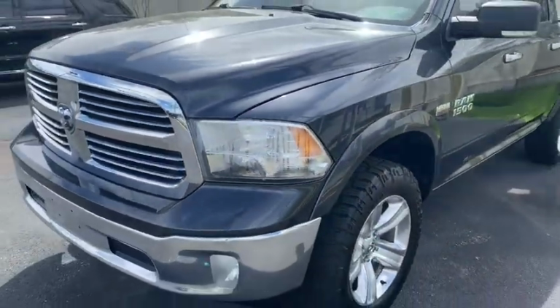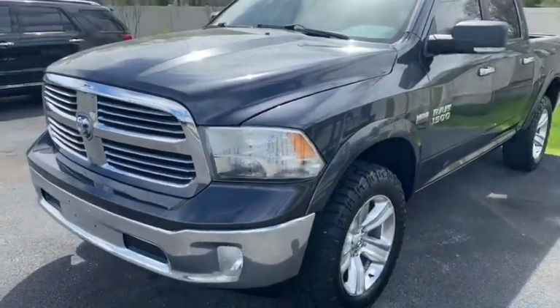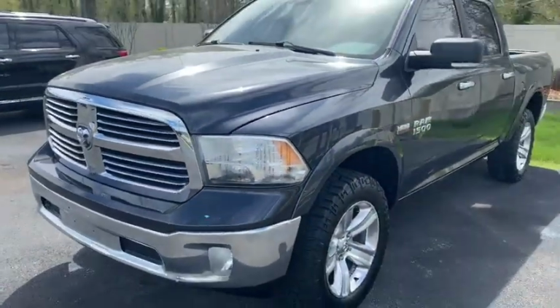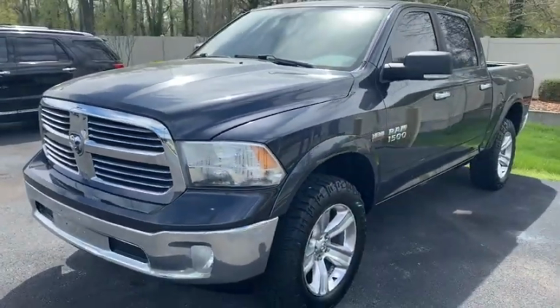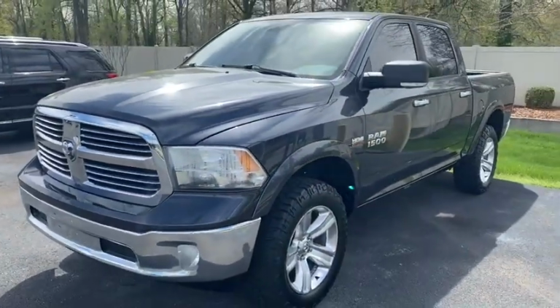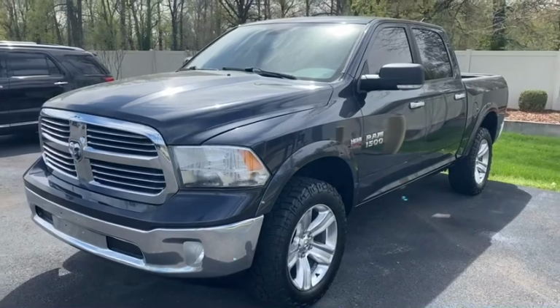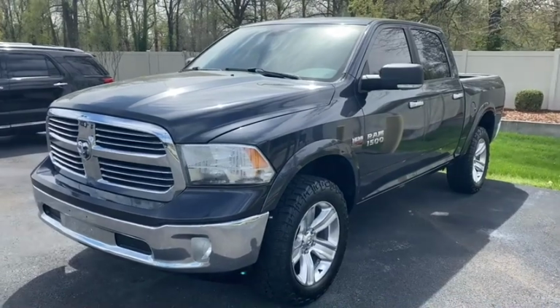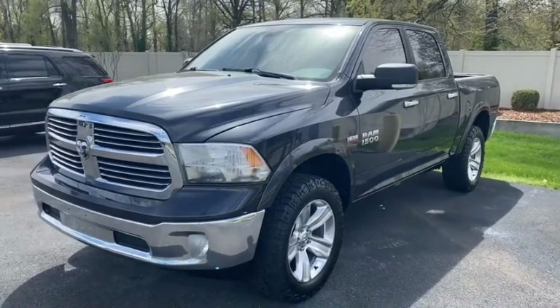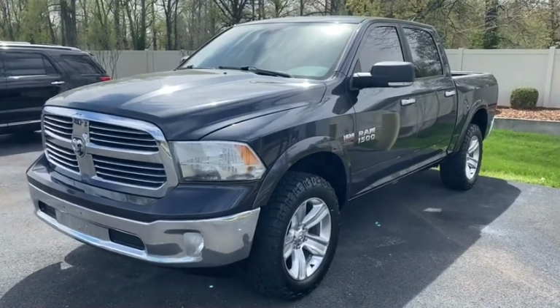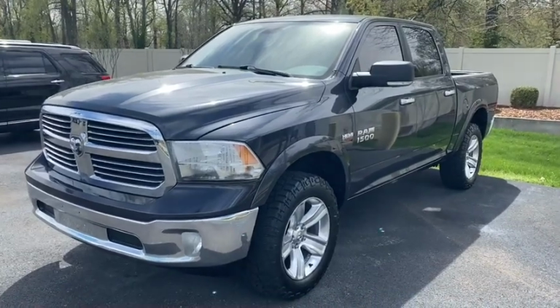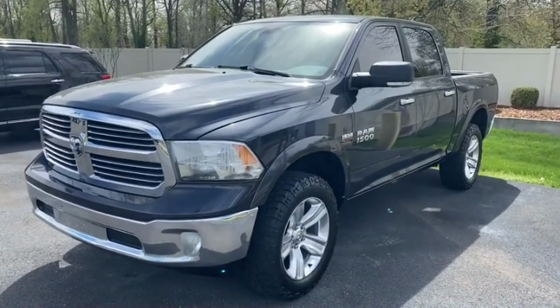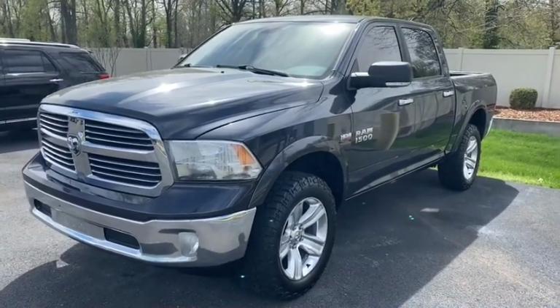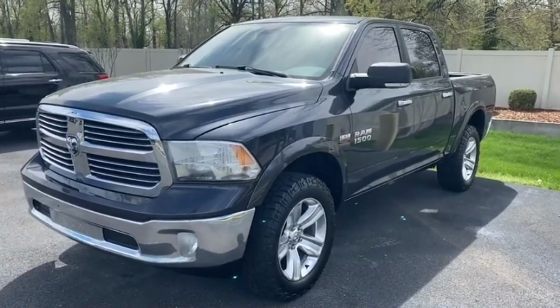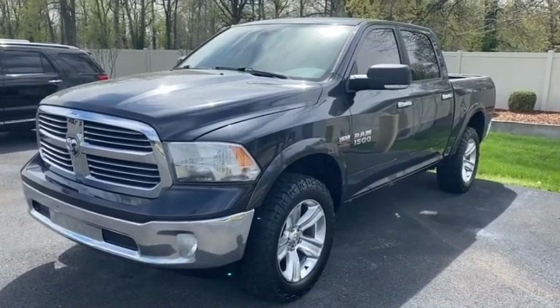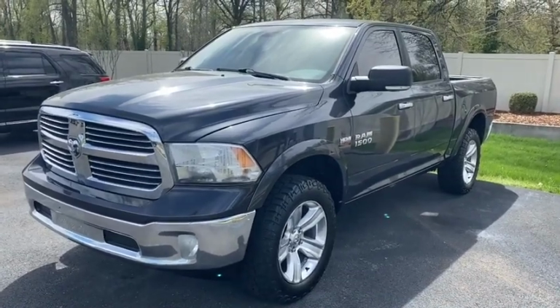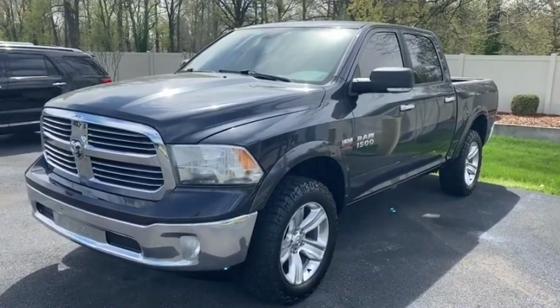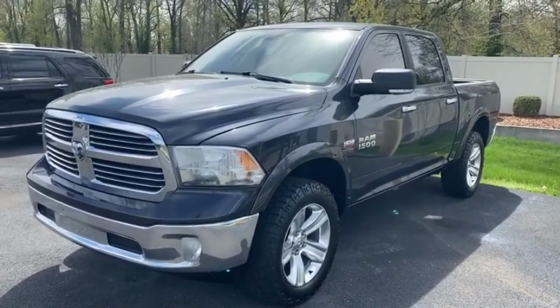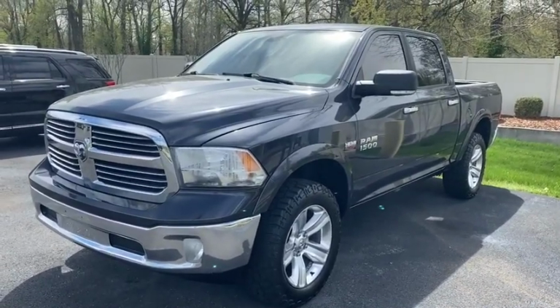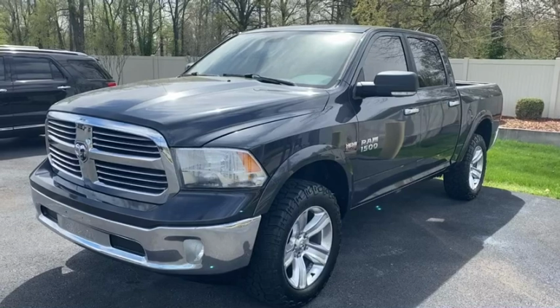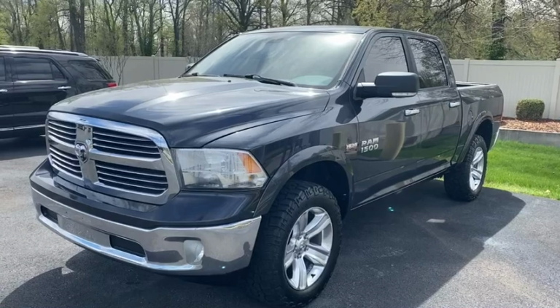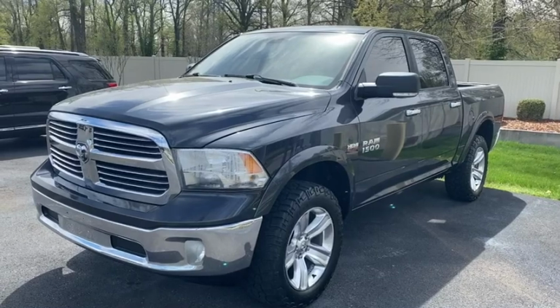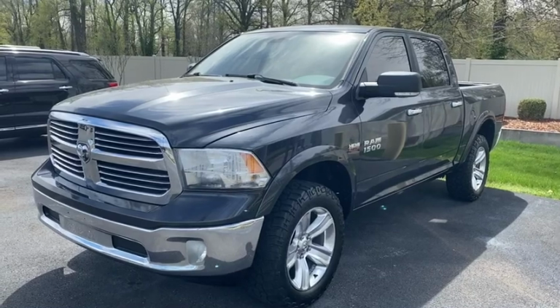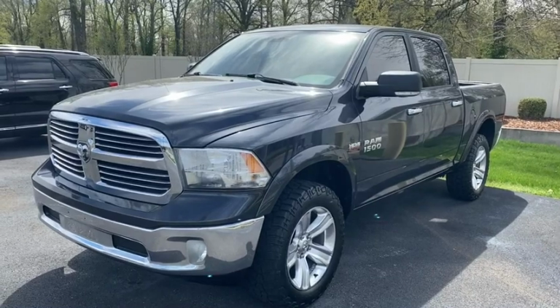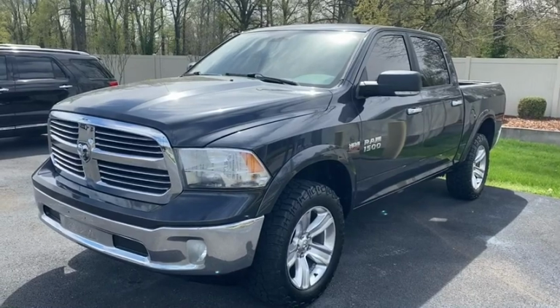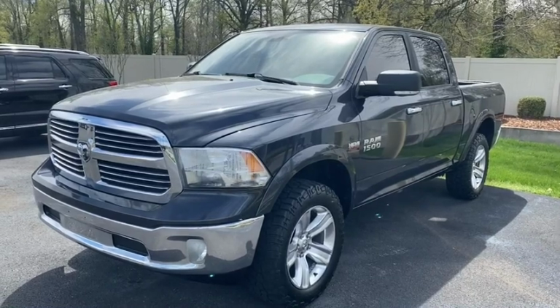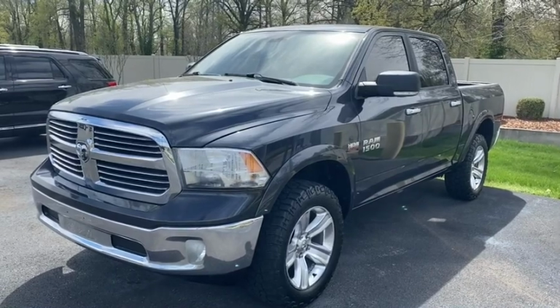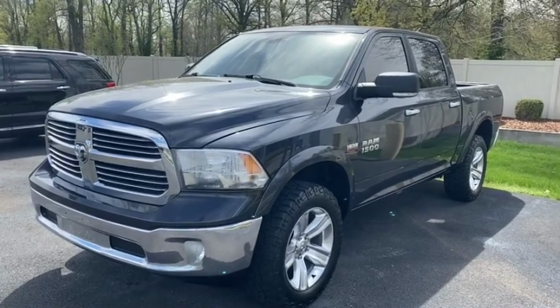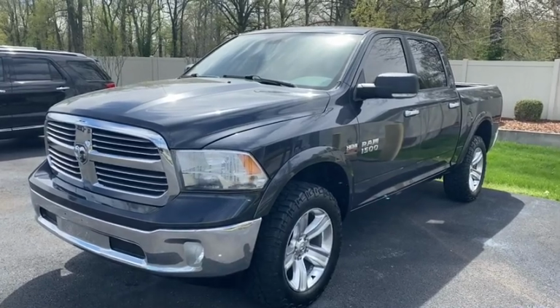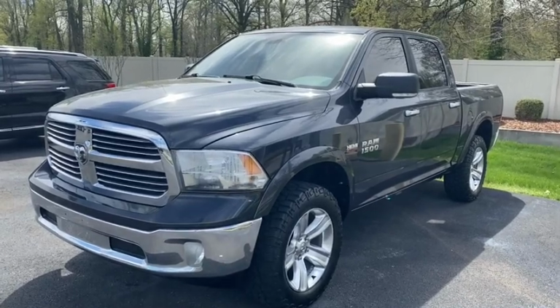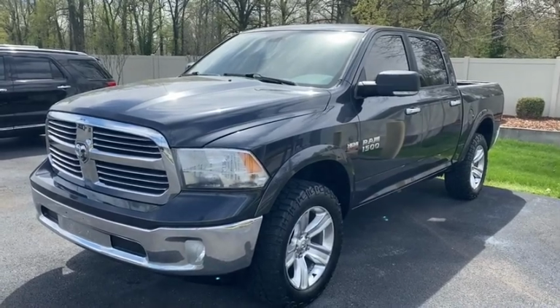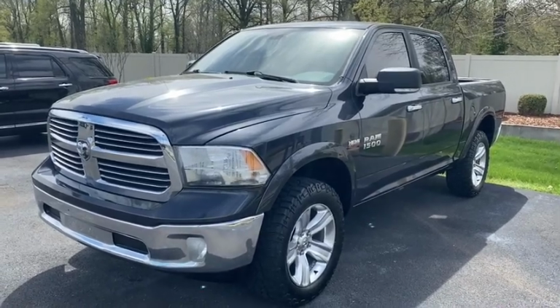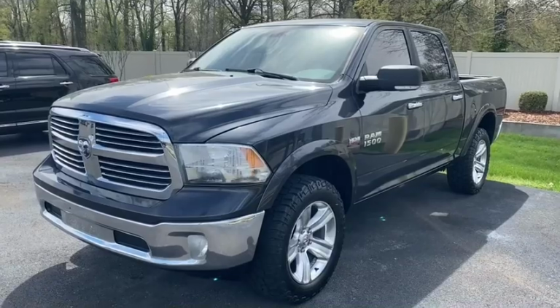It's a good looking truck for all the miles it's got on it. If there's anything I missed or you have any other questions, let me know. You can call me at 270-408-5554. I hope this helps in your buying decision. Thank you.